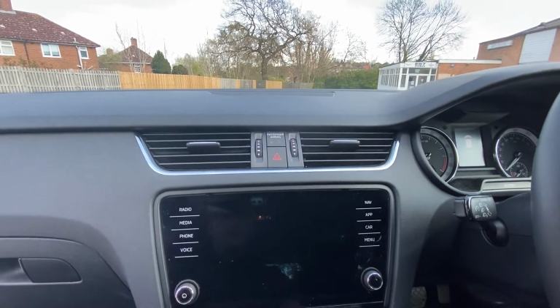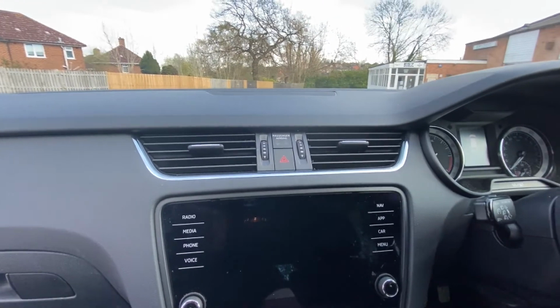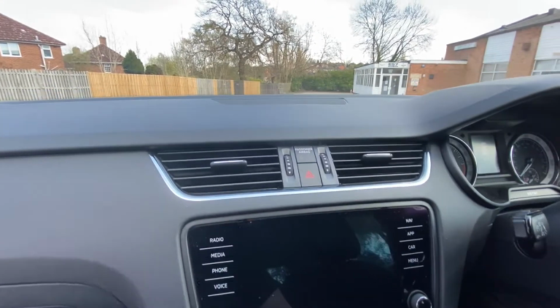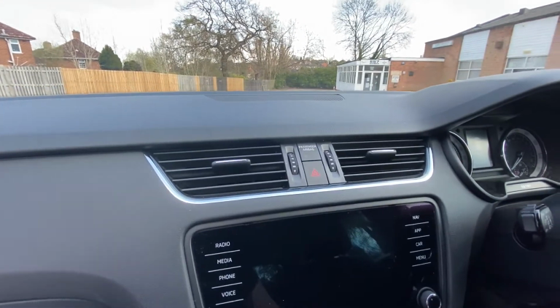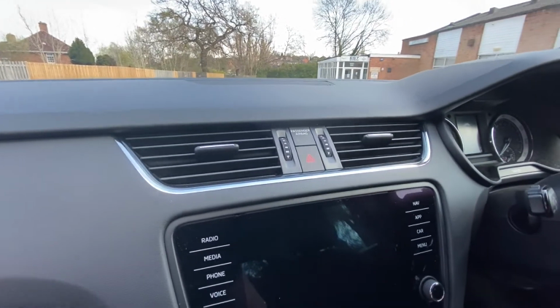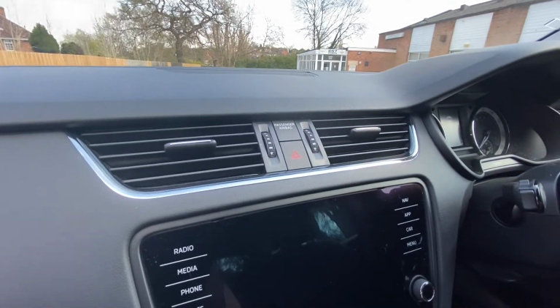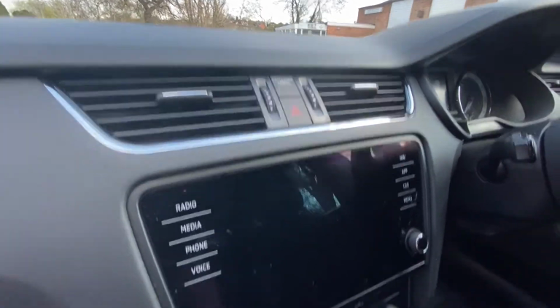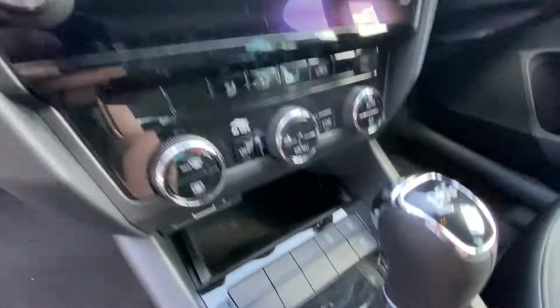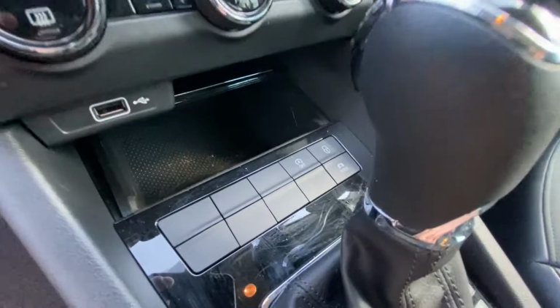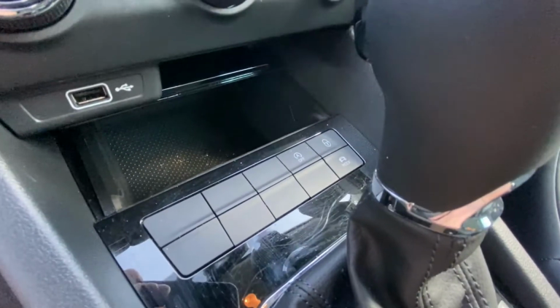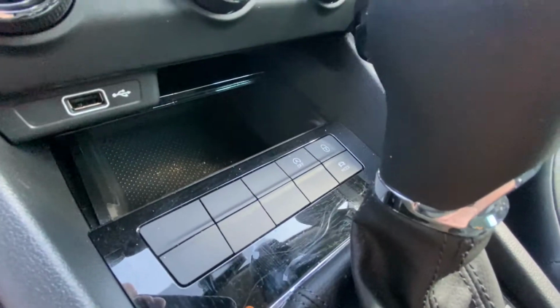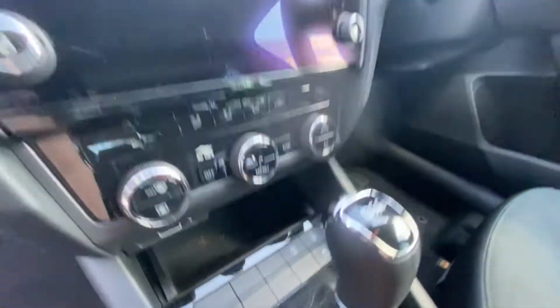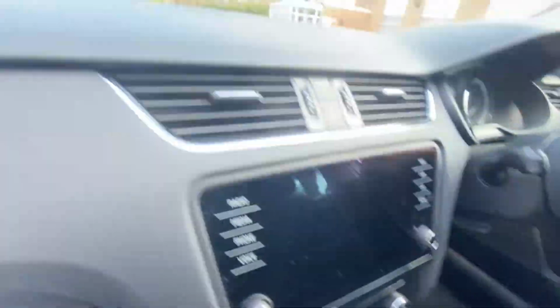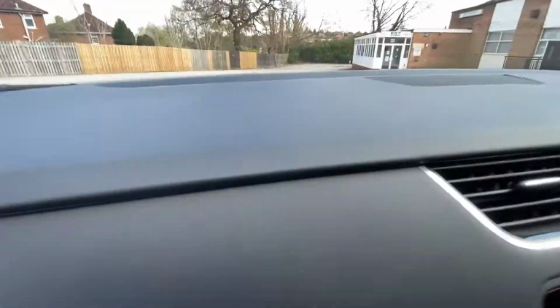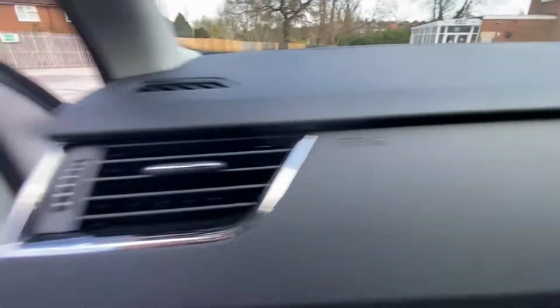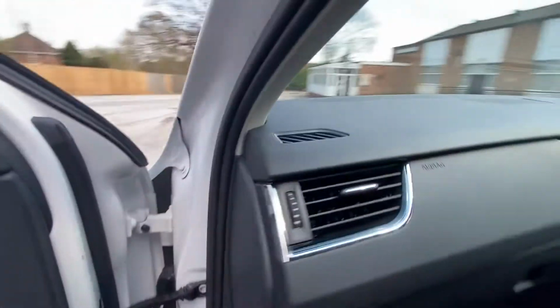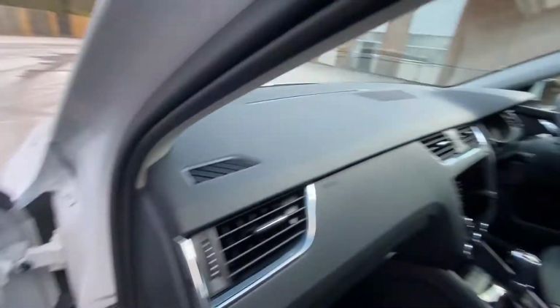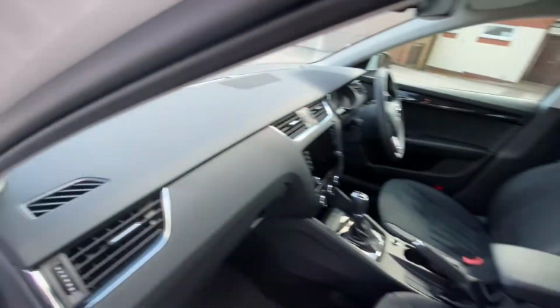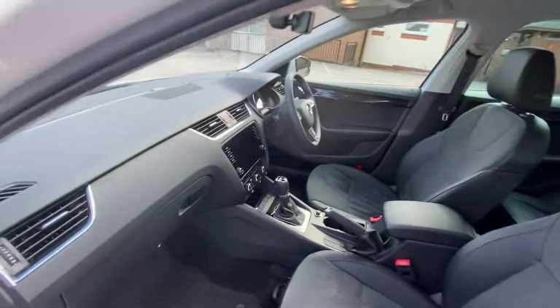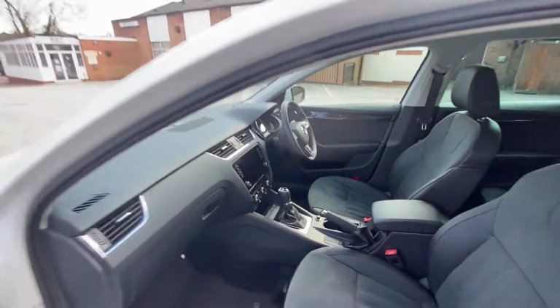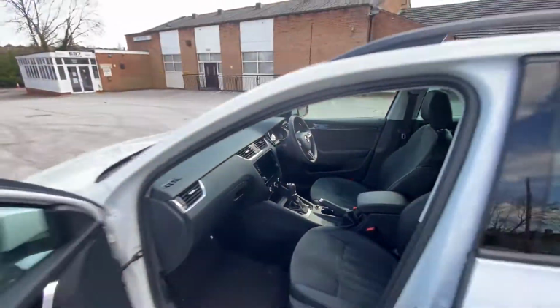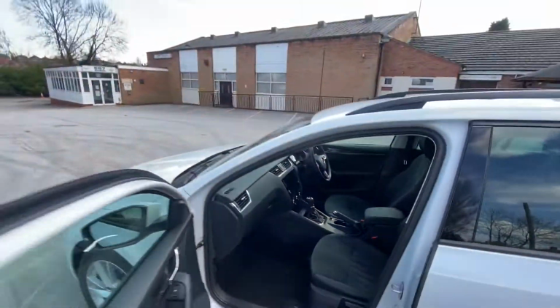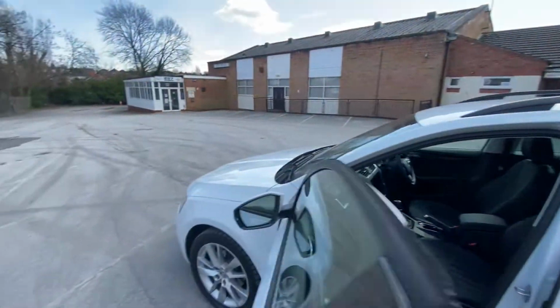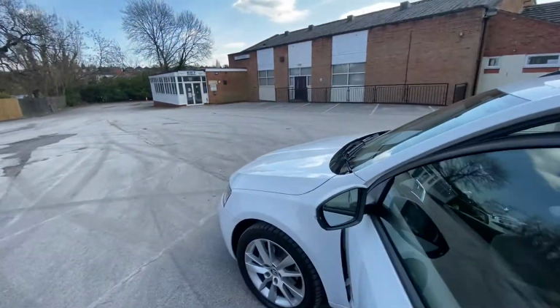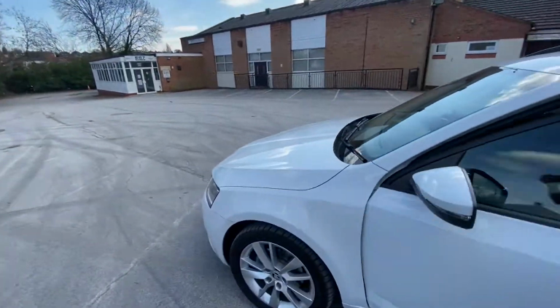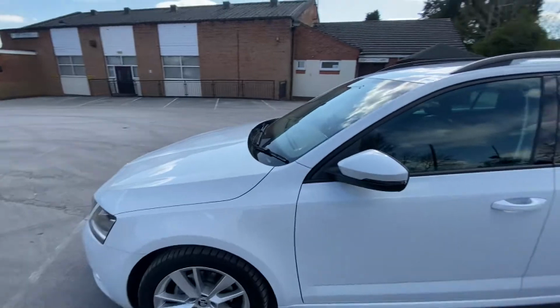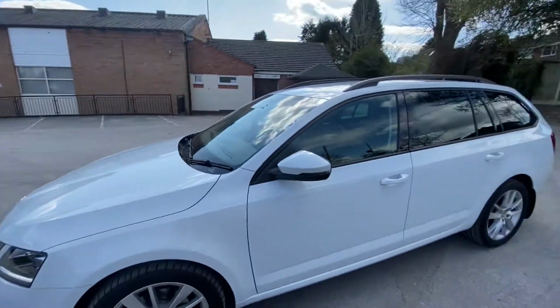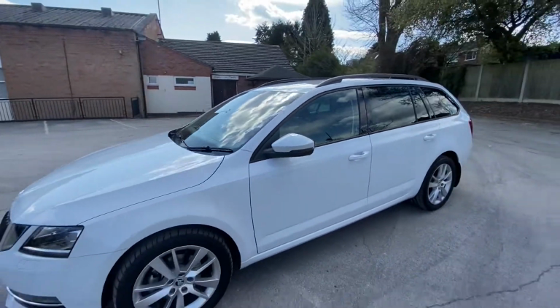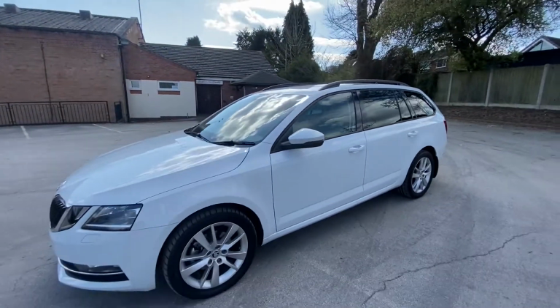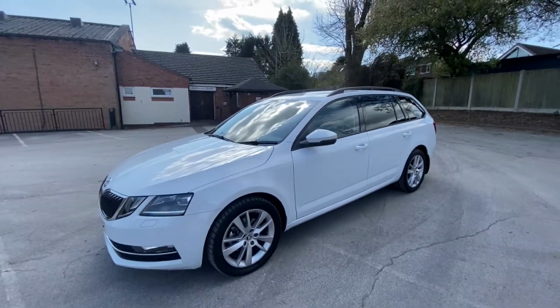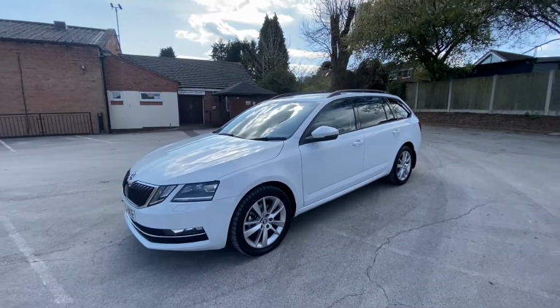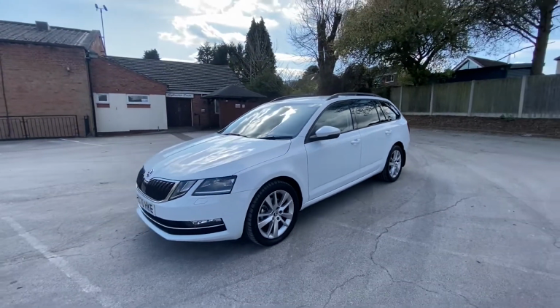You also have climate control and air conditioning, and you can change the drive mode. If you want to find out more, please give us a call.